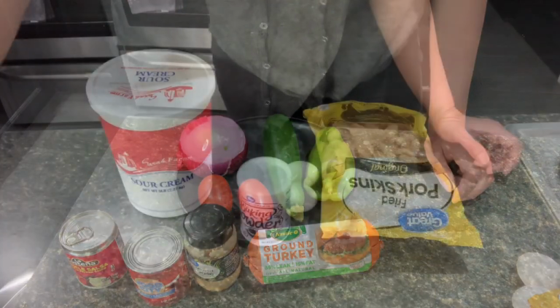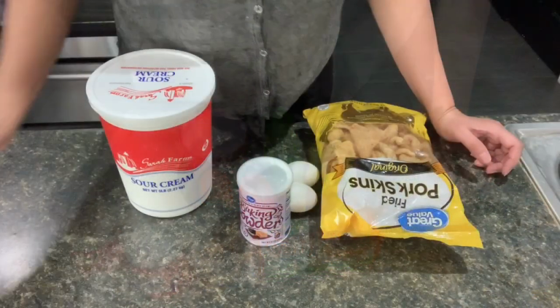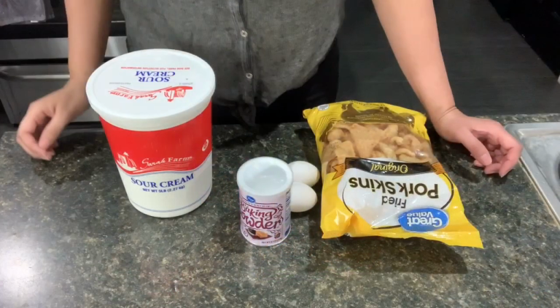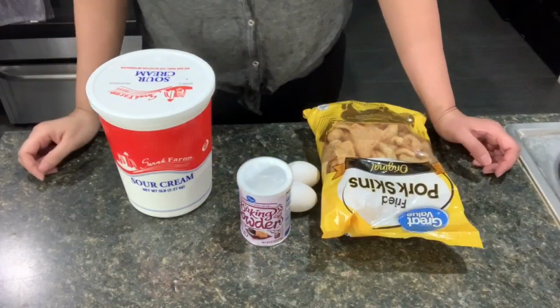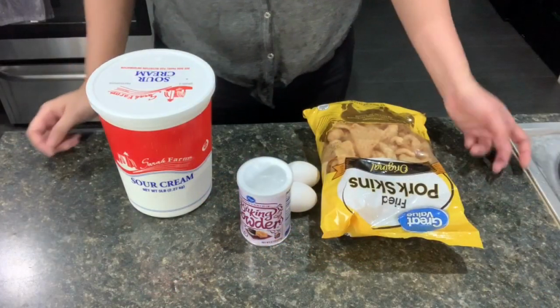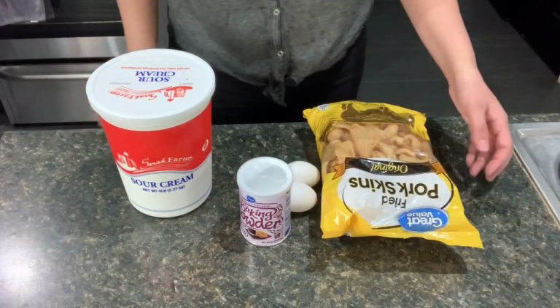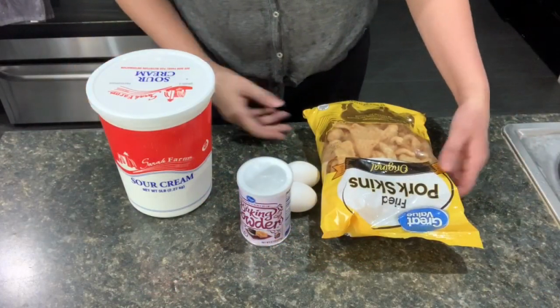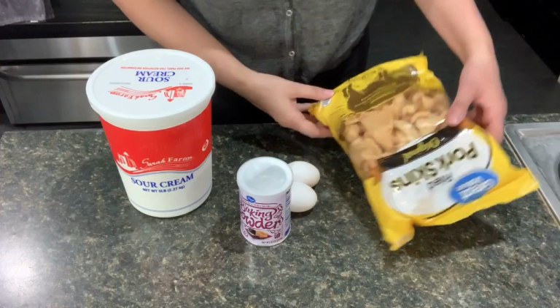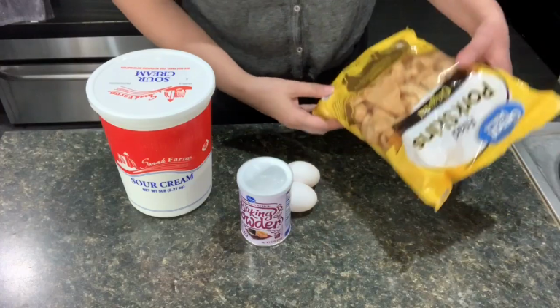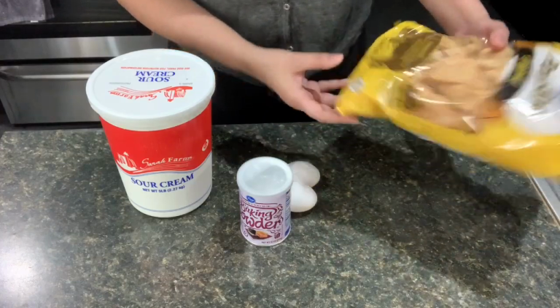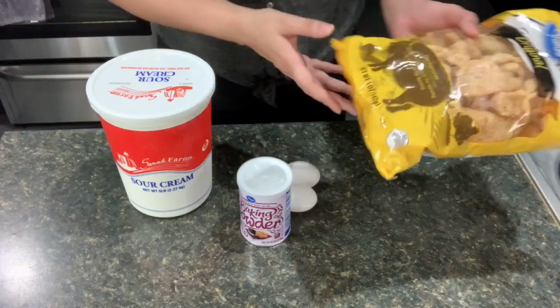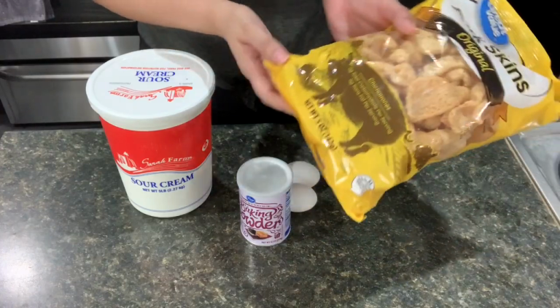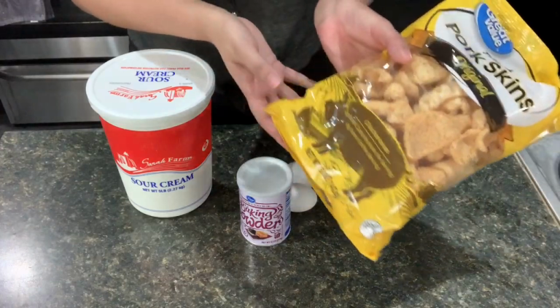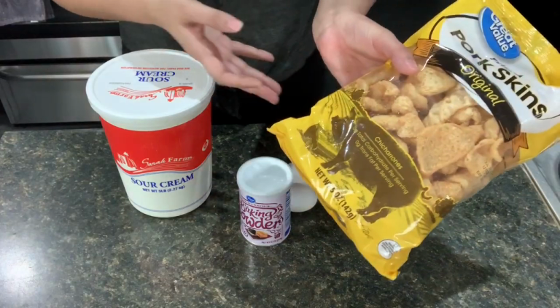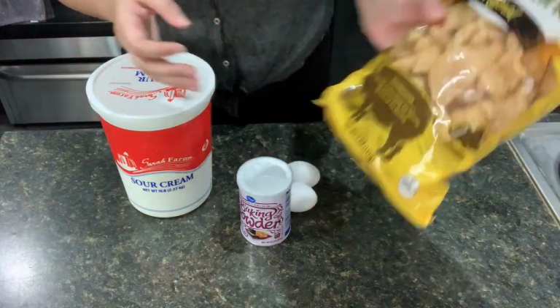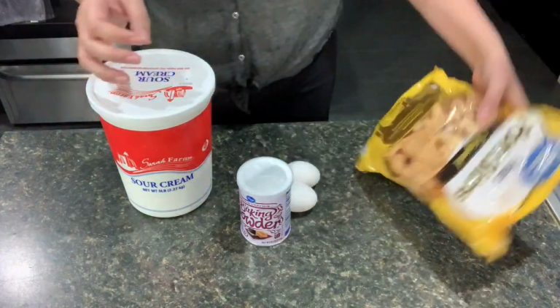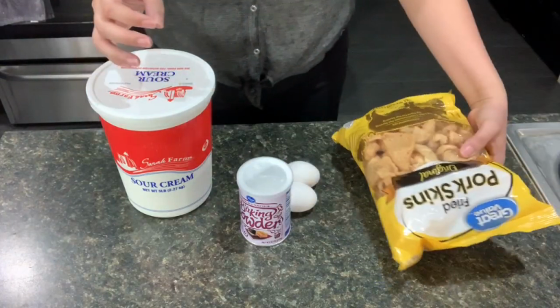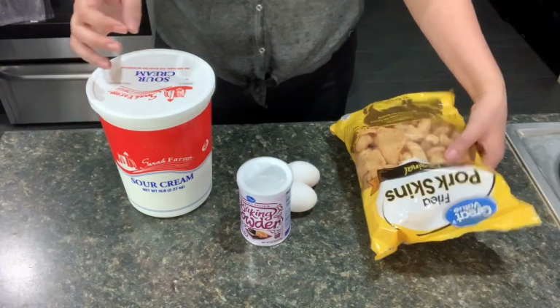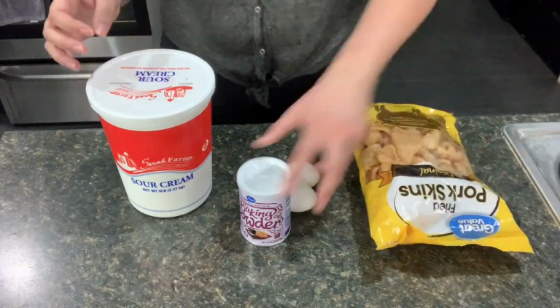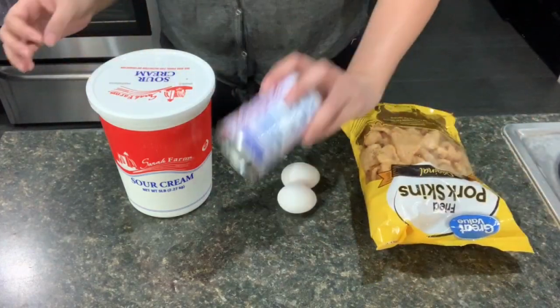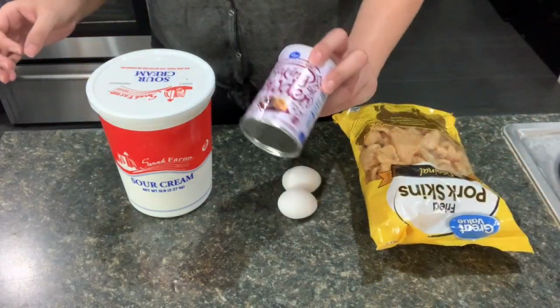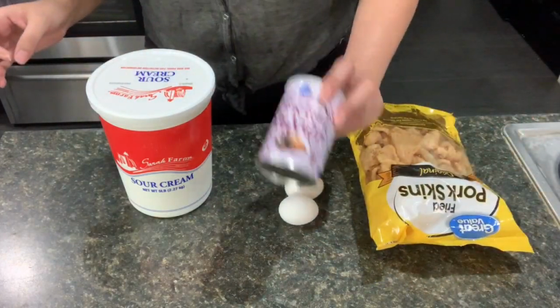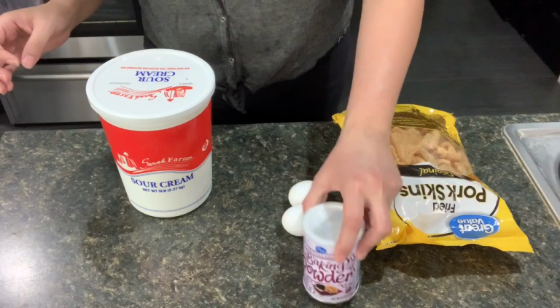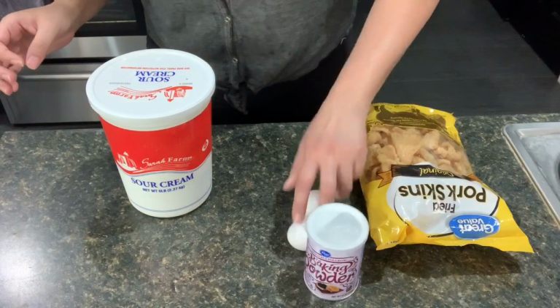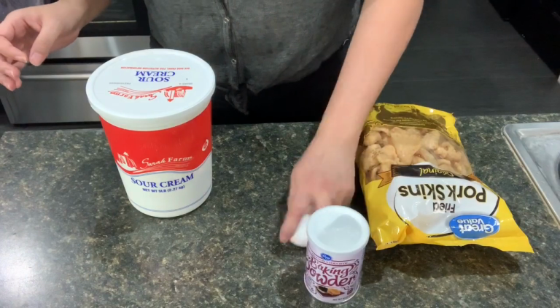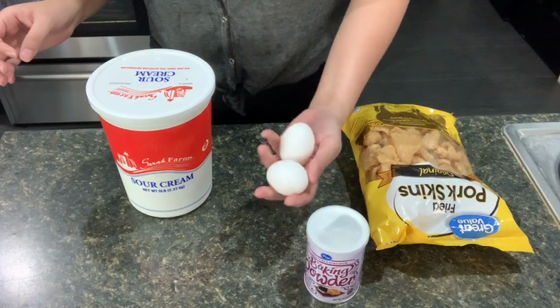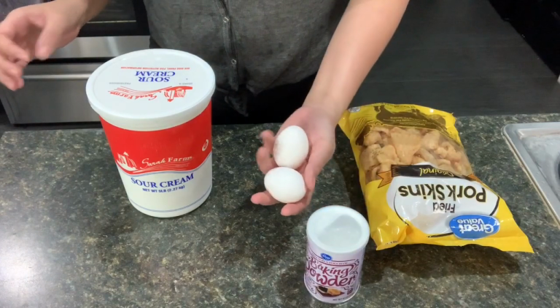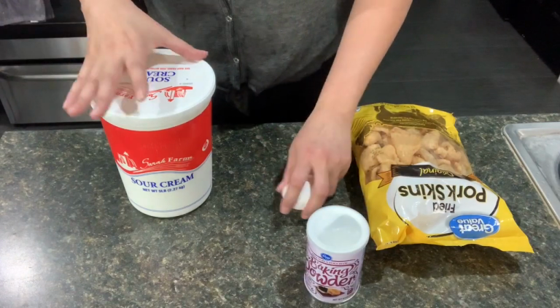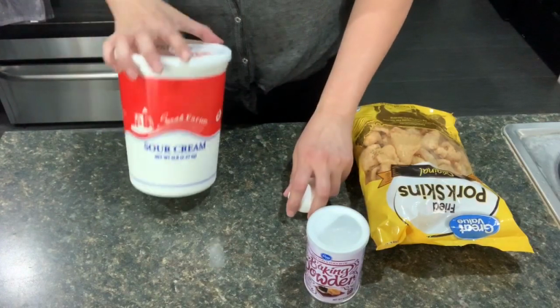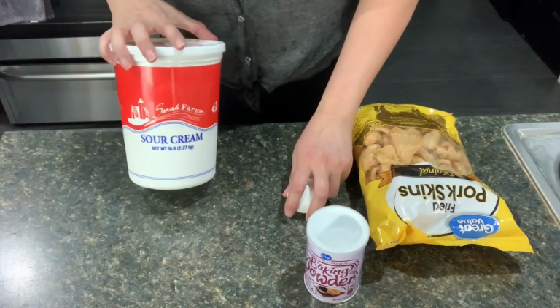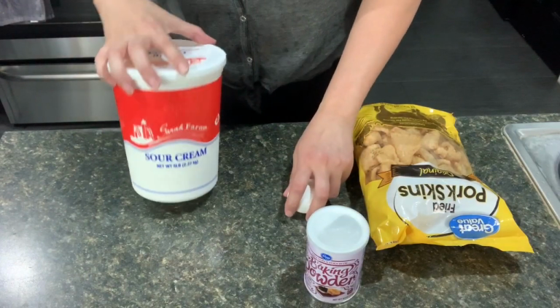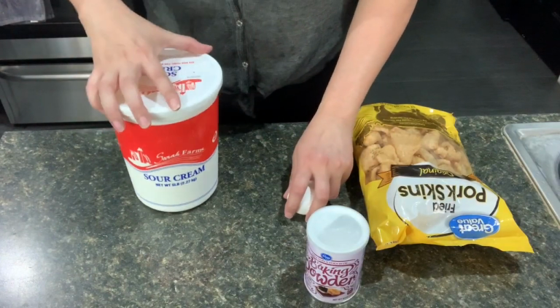And for my tortillas that are made out of chicharrones, I got a five ounce bag of pork skins, baking powder, two eggs at room temperature, and some sour cream.